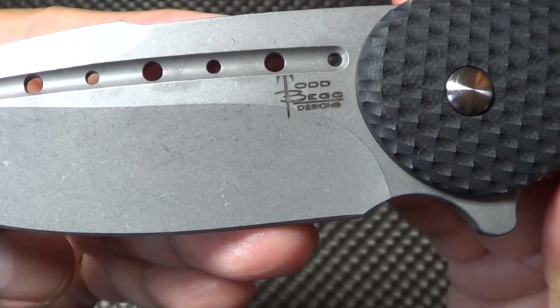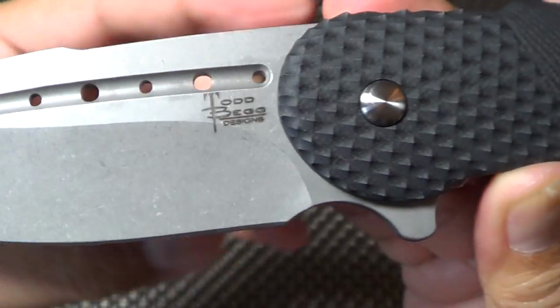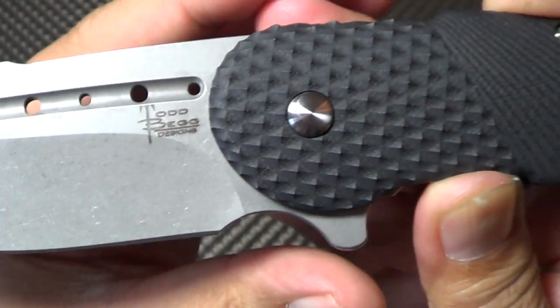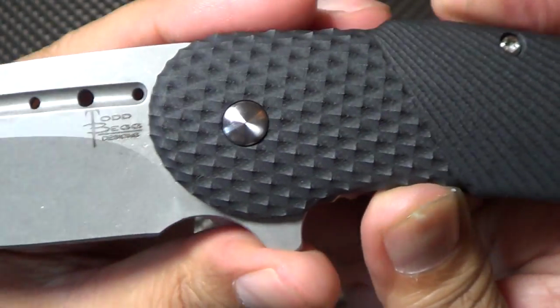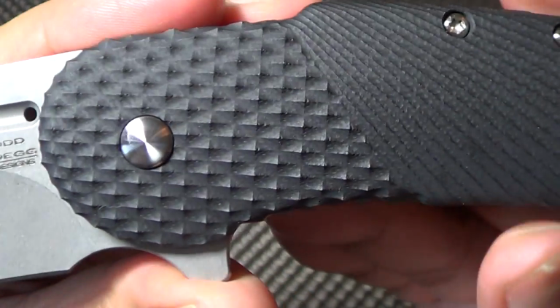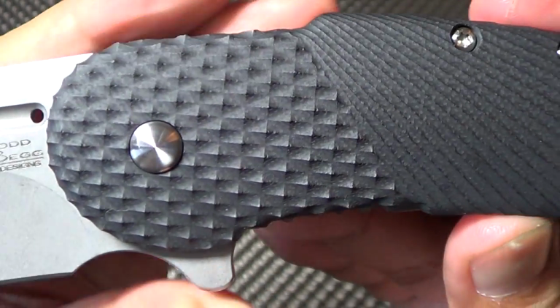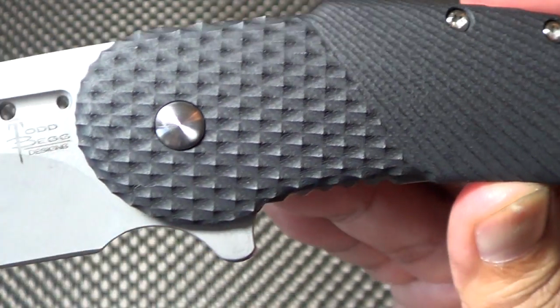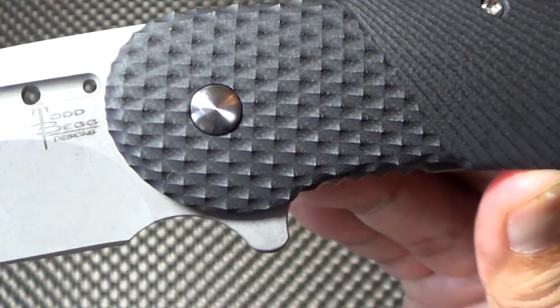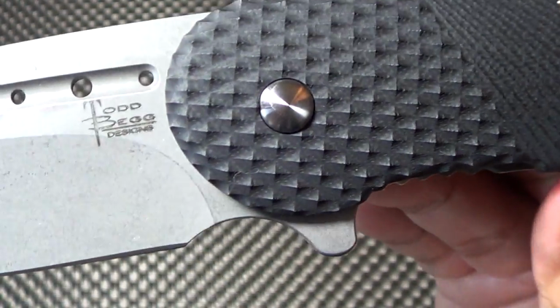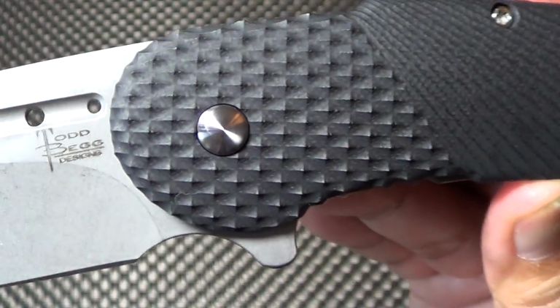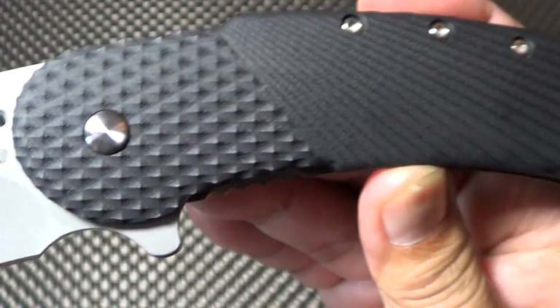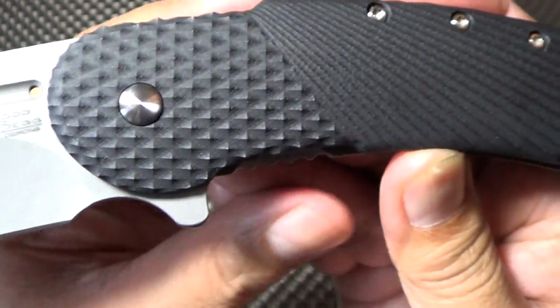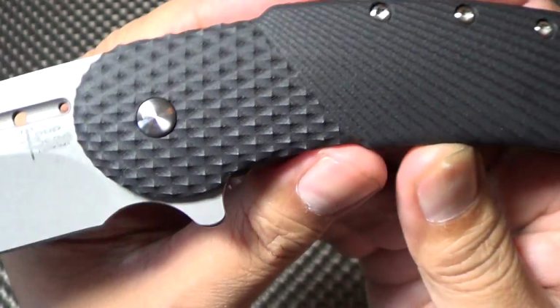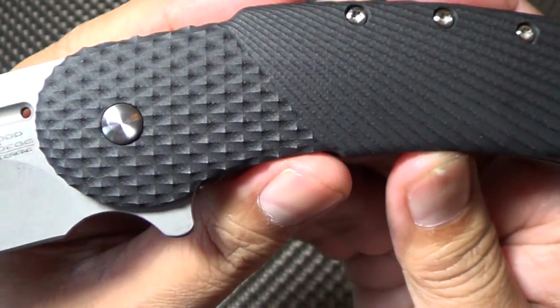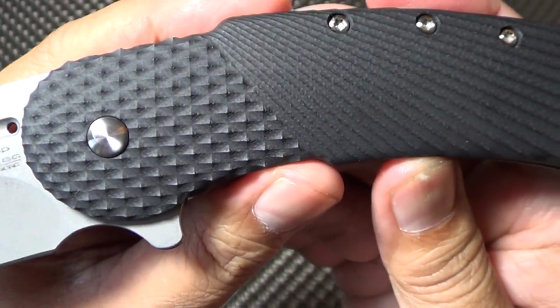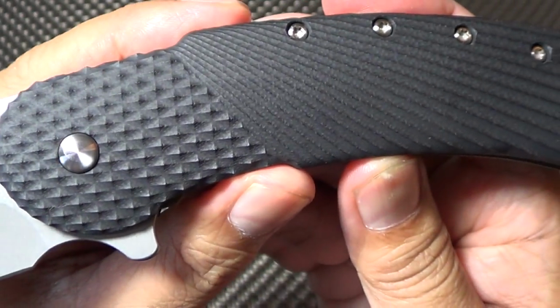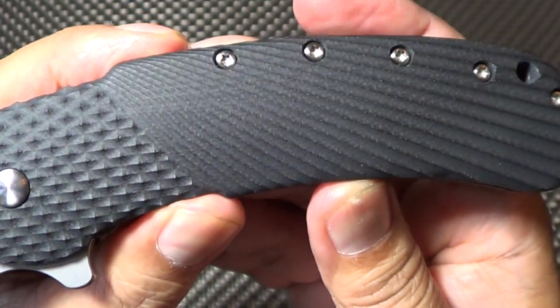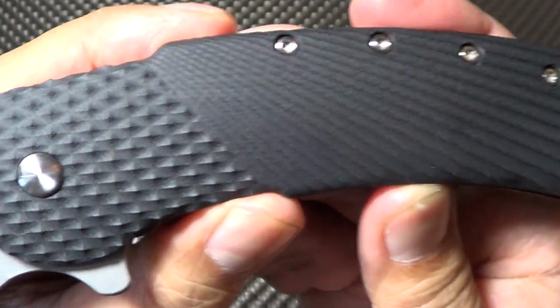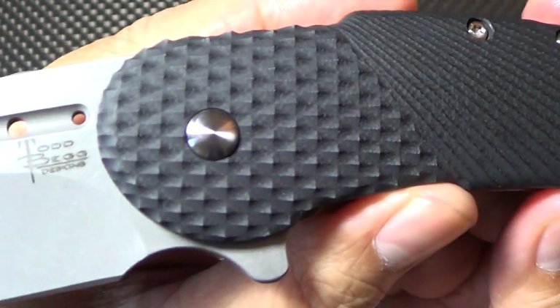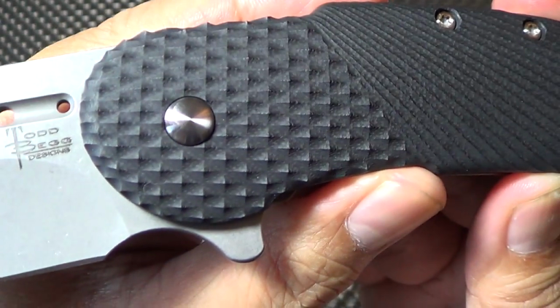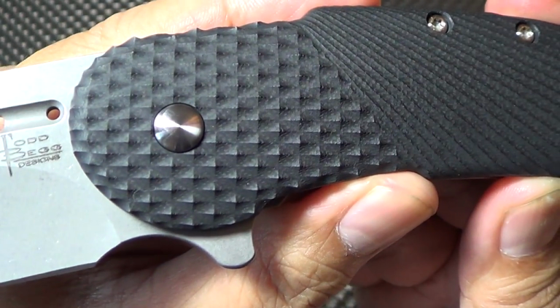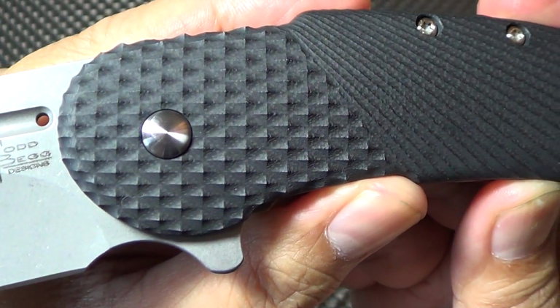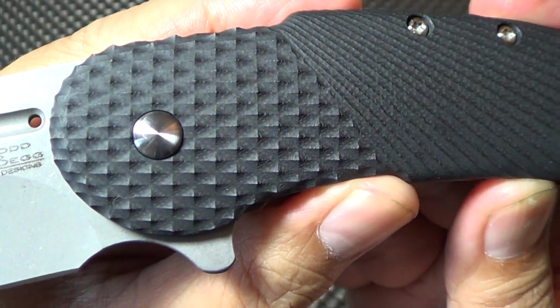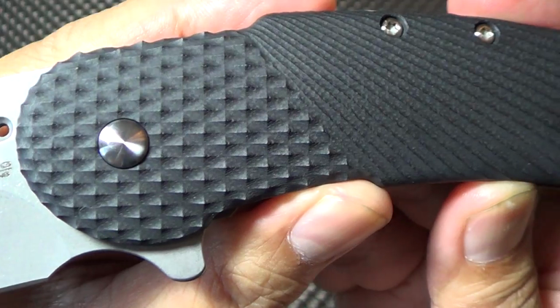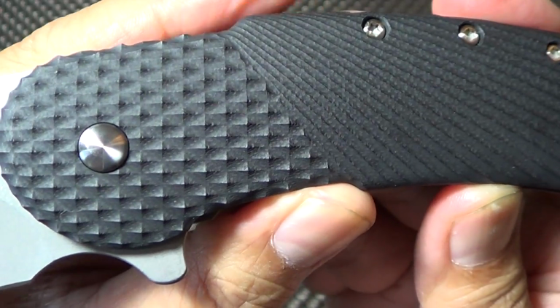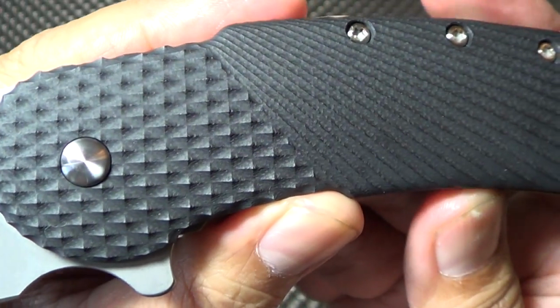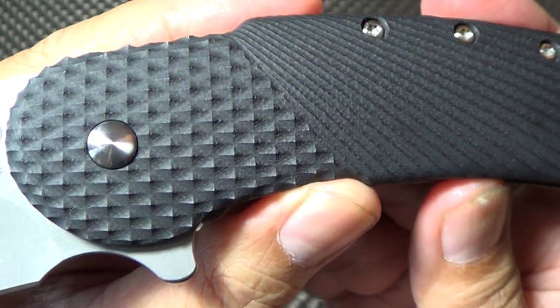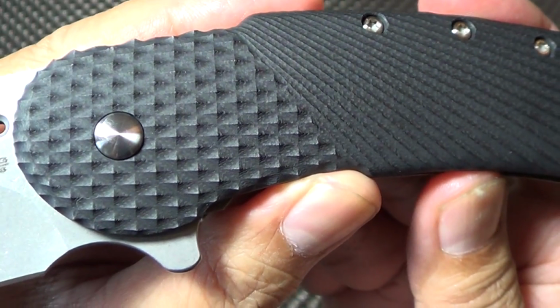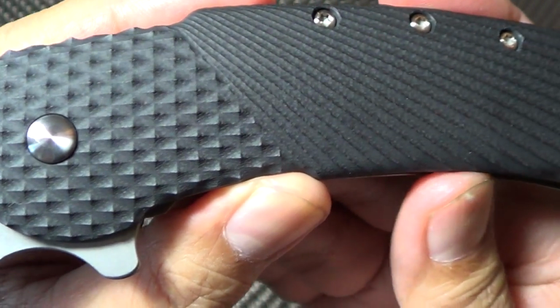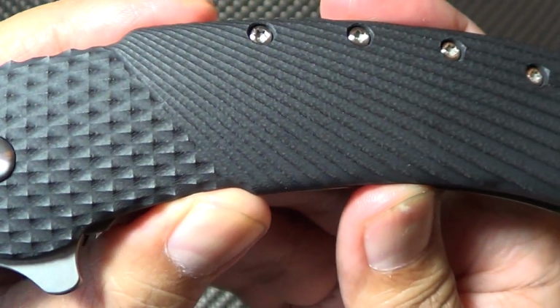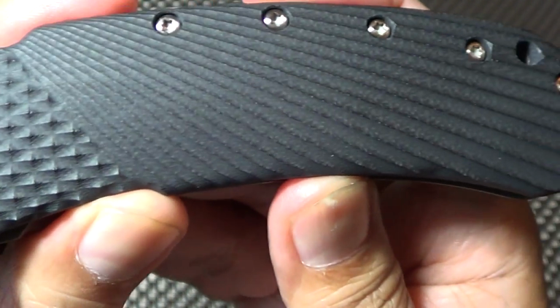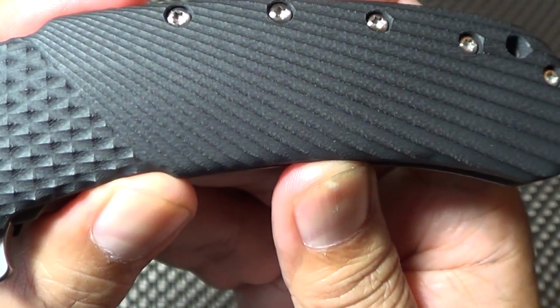It's got G10 with this stars and stripes pattern on the G10, which is pretty cool. Very patriotic — I love it.